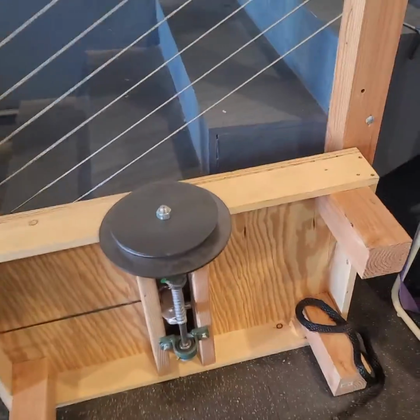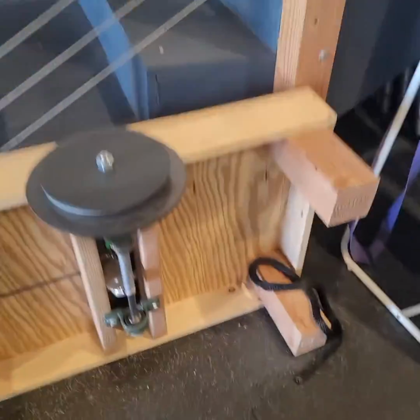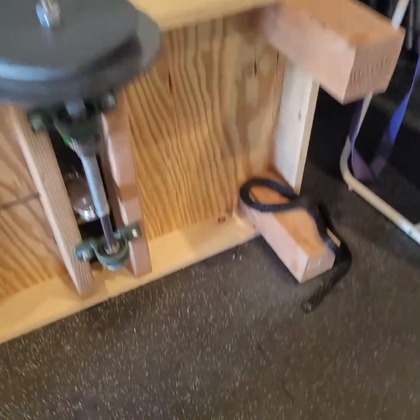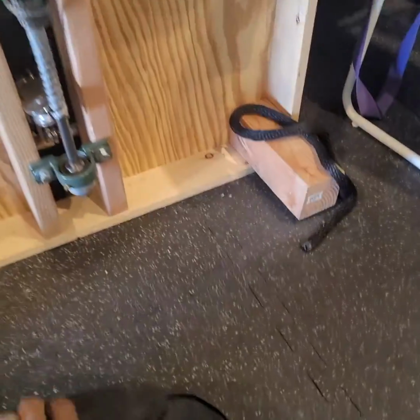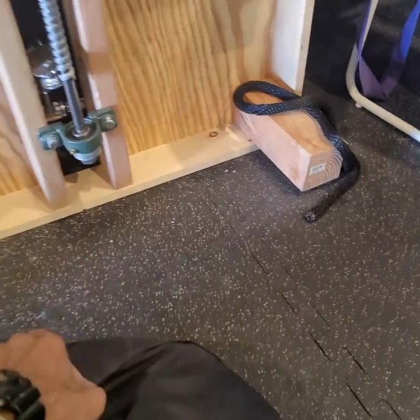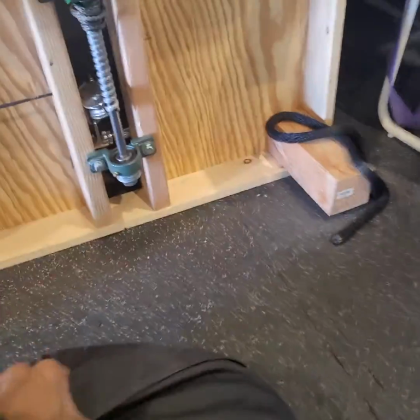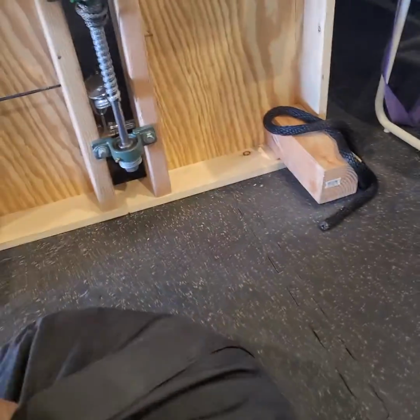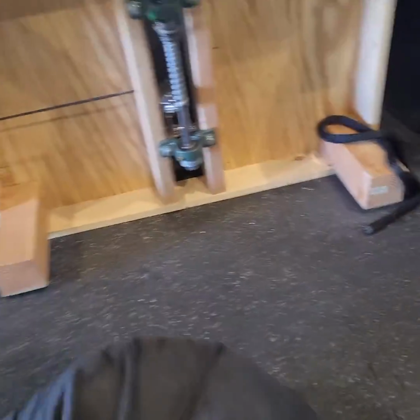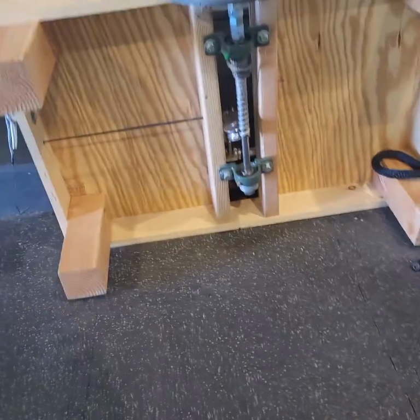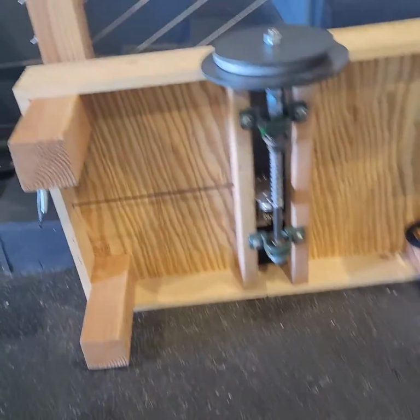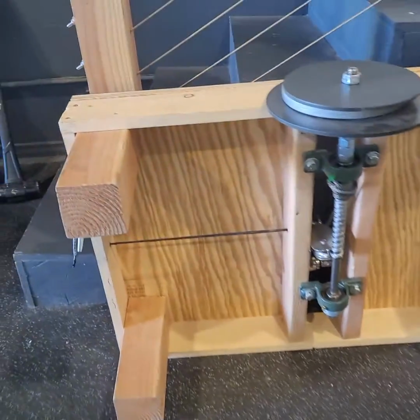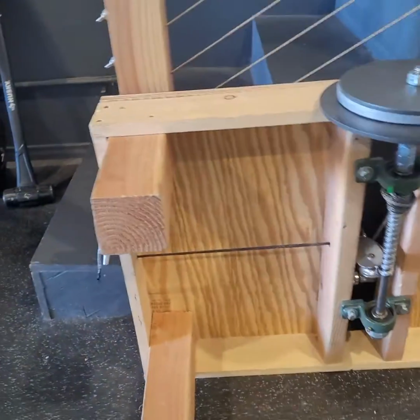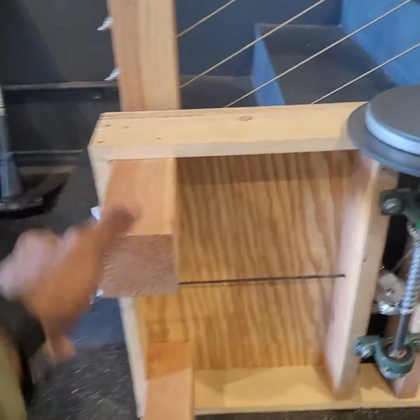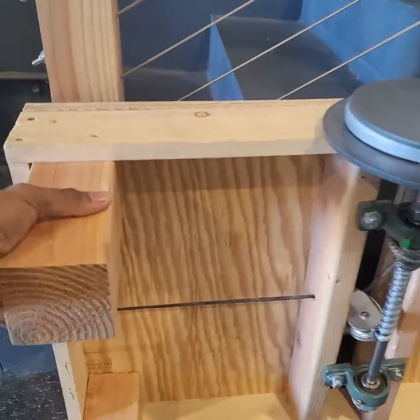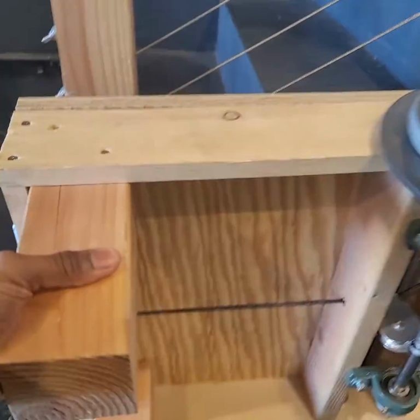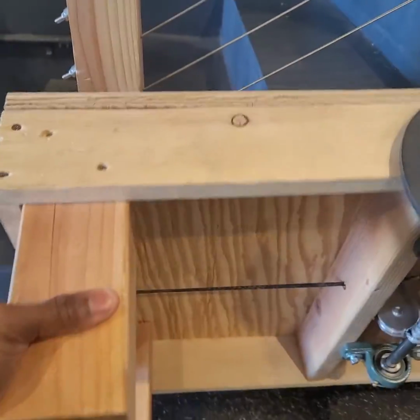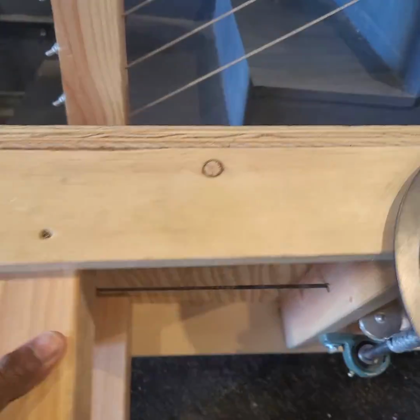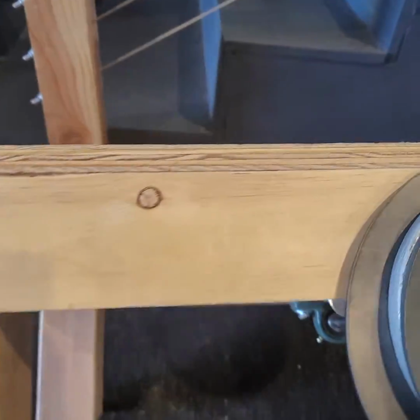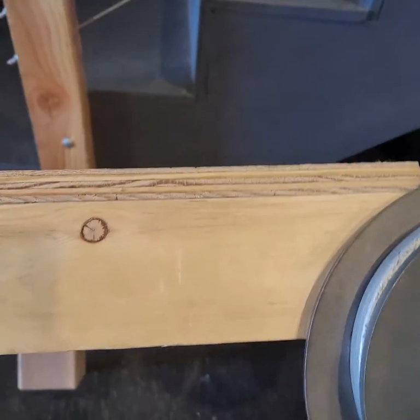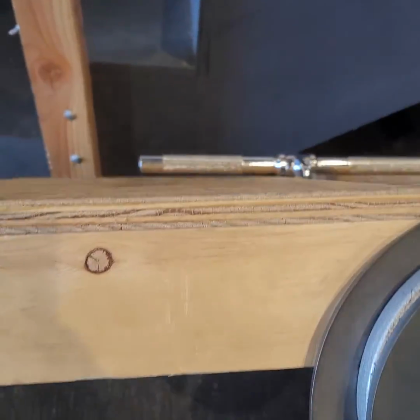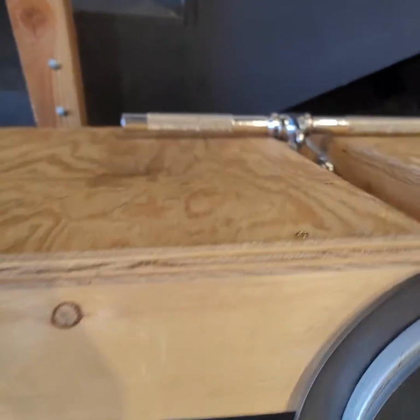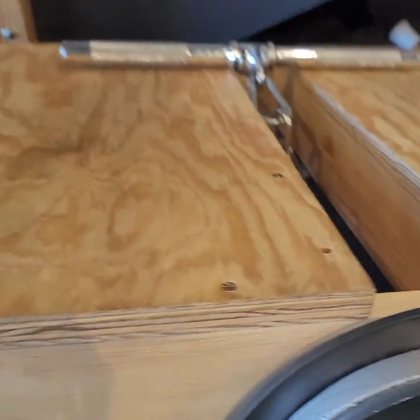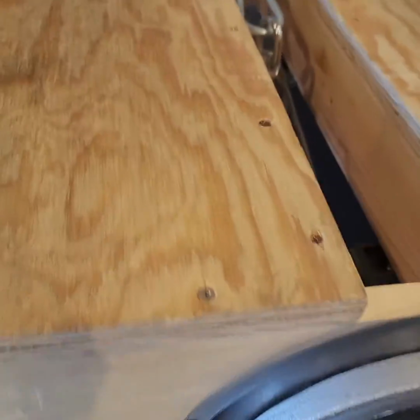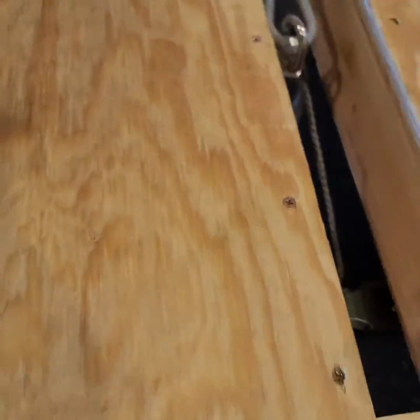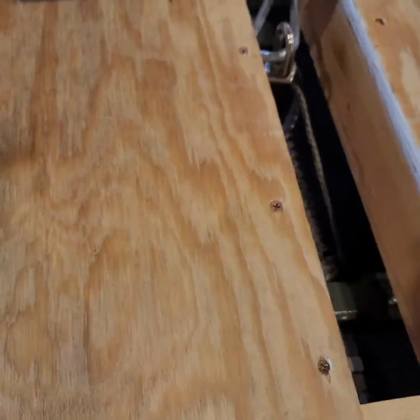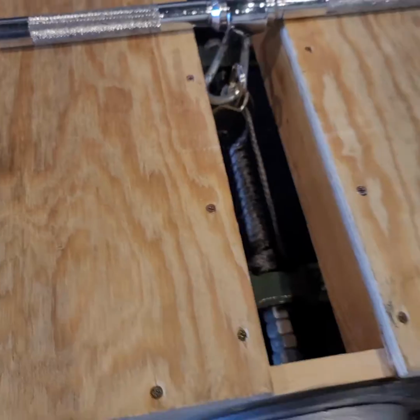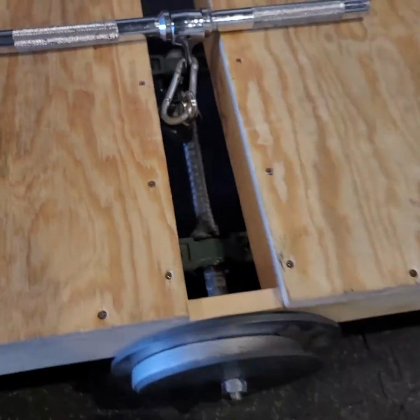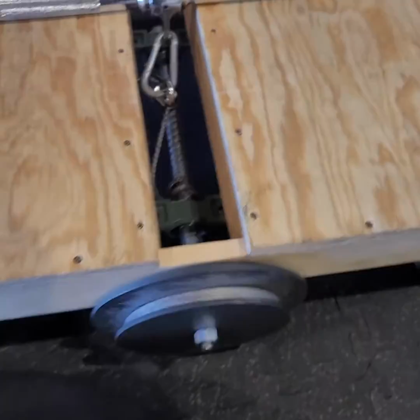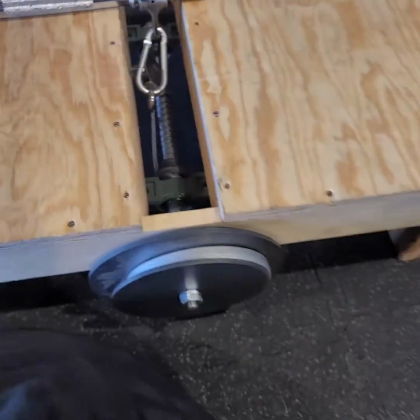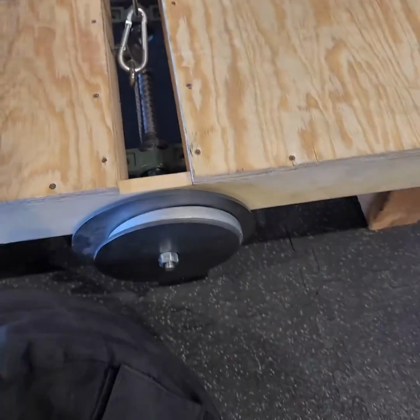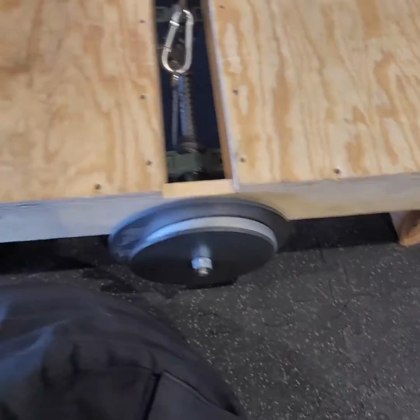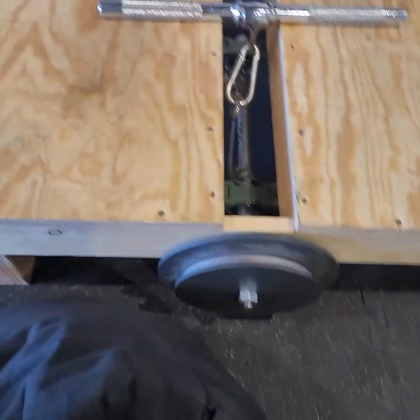And you can see the design here — it's kind of just a piece of plywood across the top, two pieces of plywood actually, across the top.